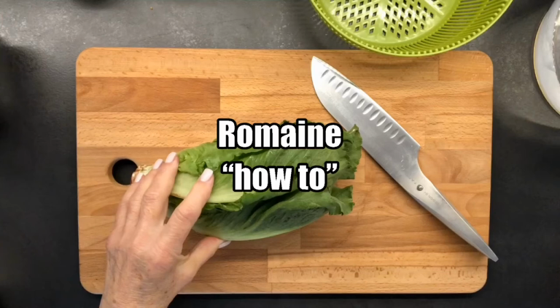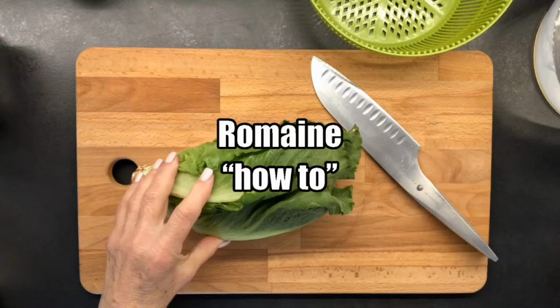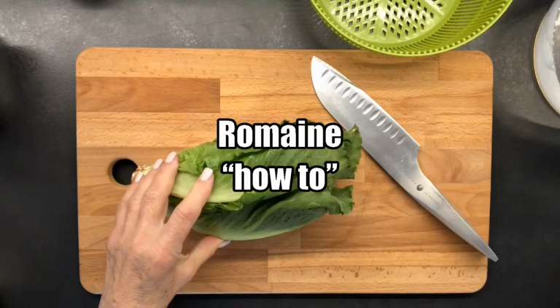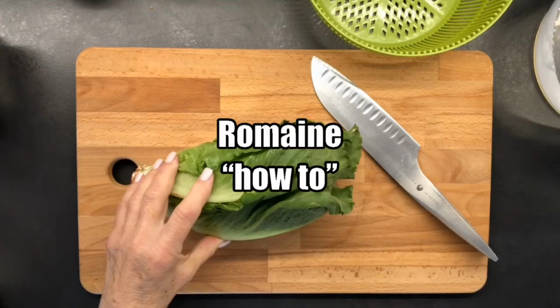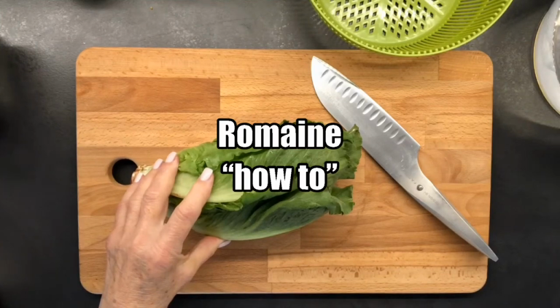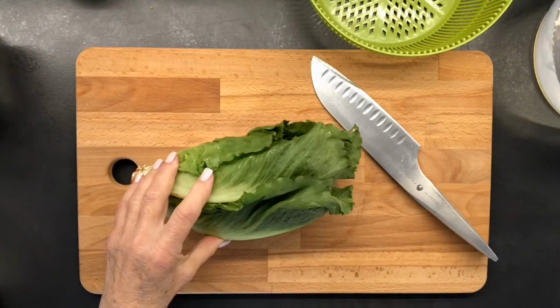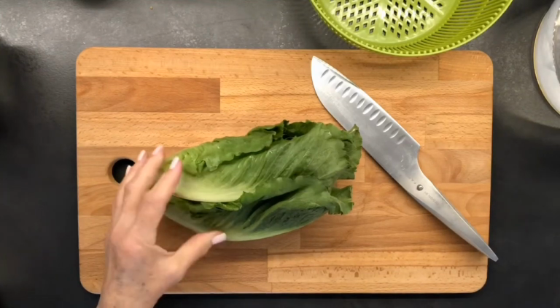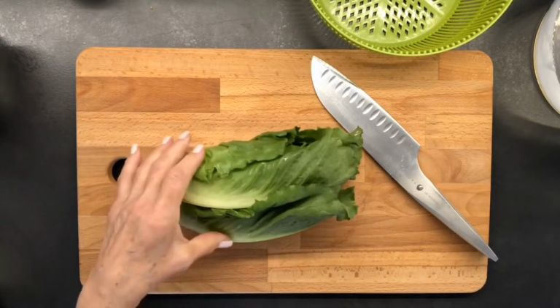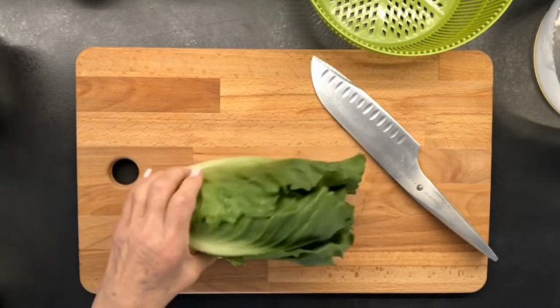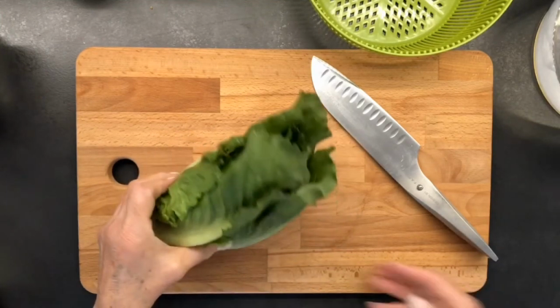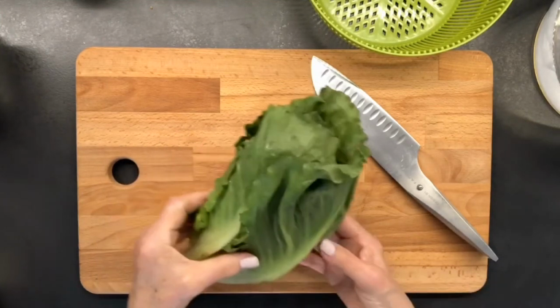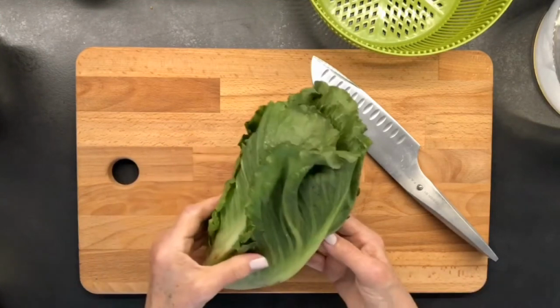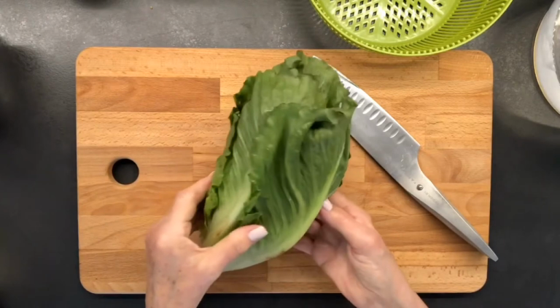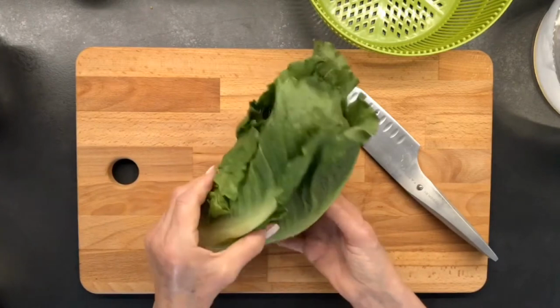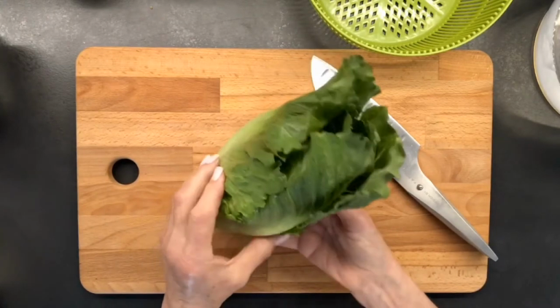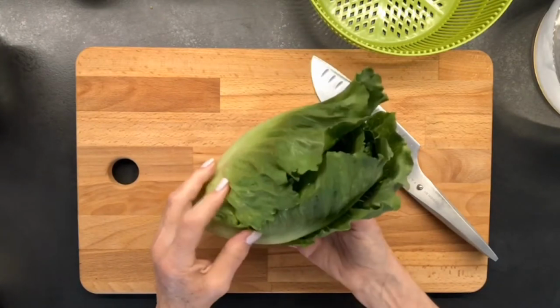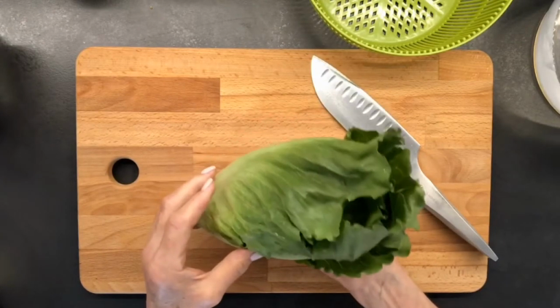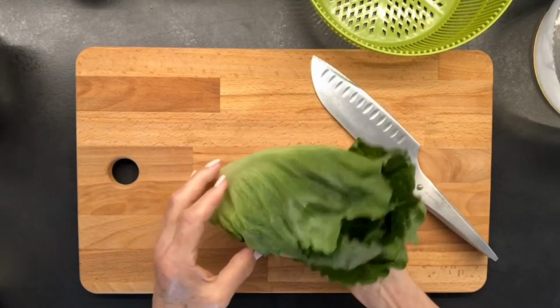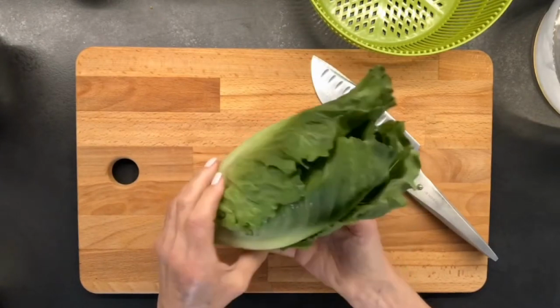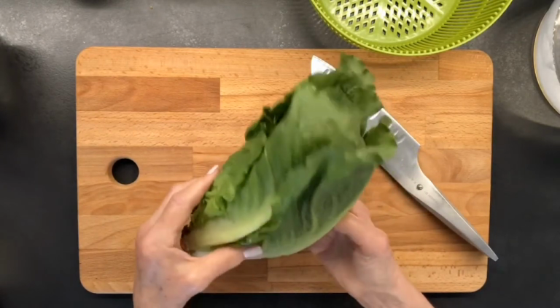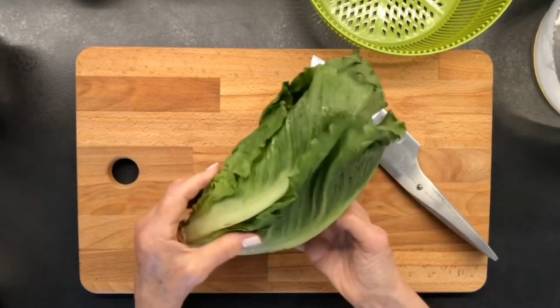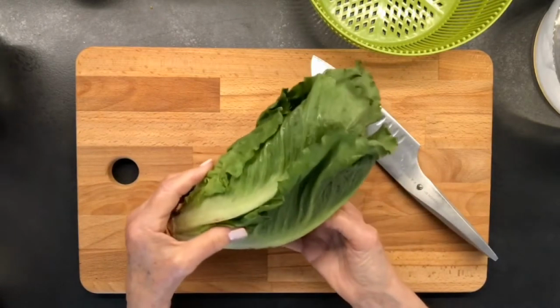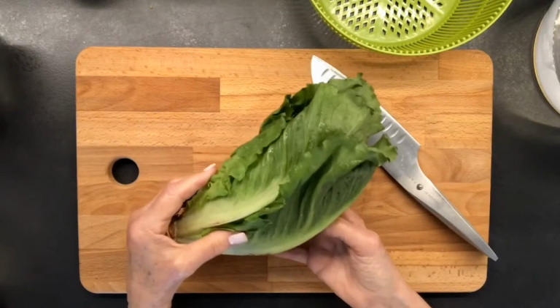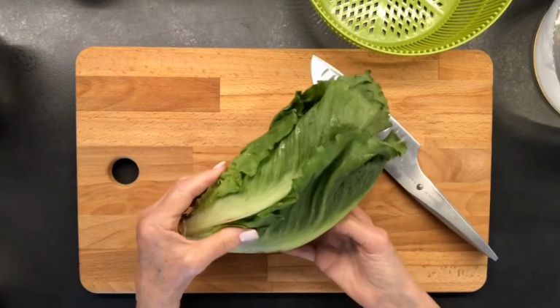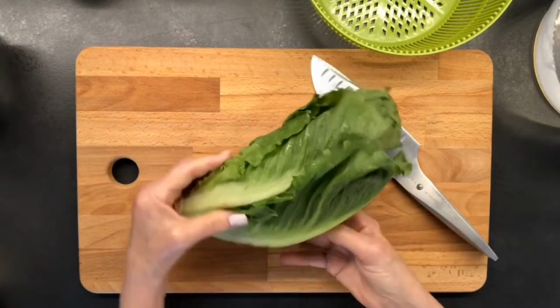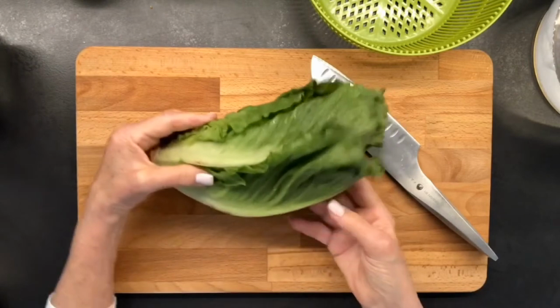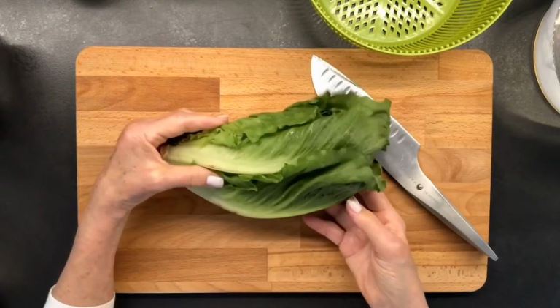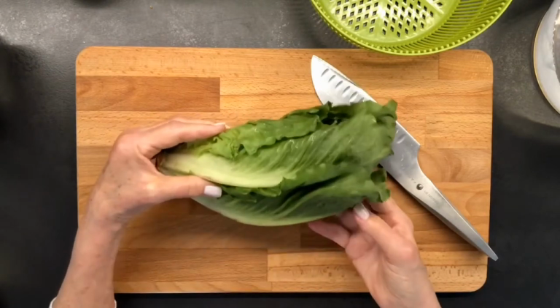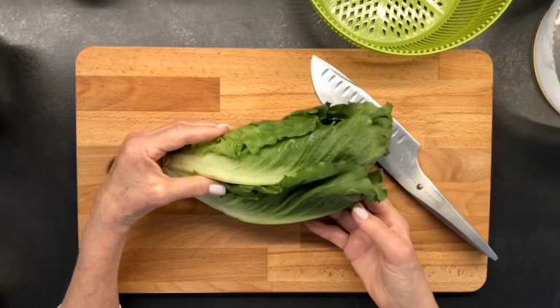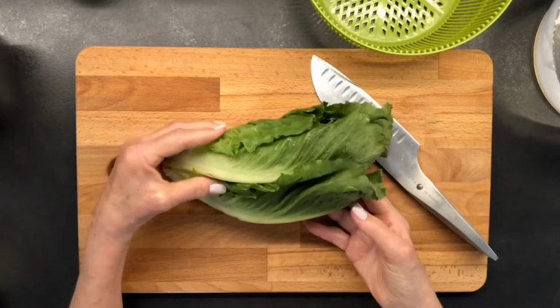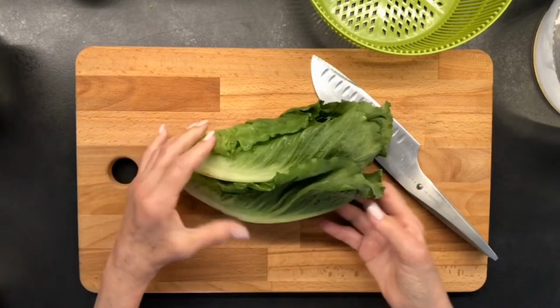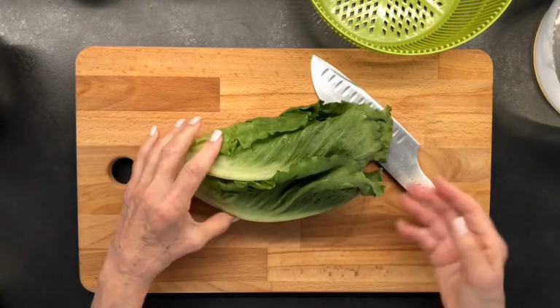Hi, this is a really quick video on how to clean romaine. Romaine is grown in sandy soil, so a lot of times it has a lot of grit in it. But I just want to show you quickly how I prep my romaine.